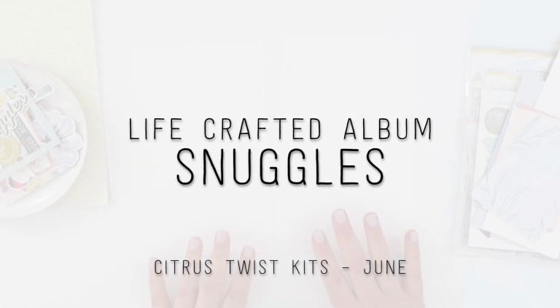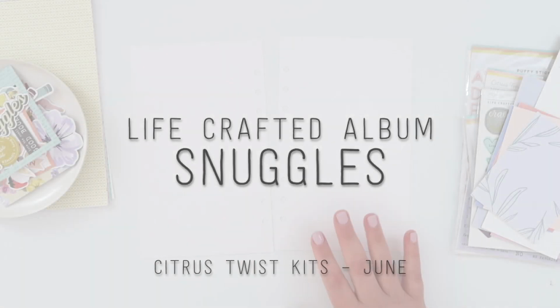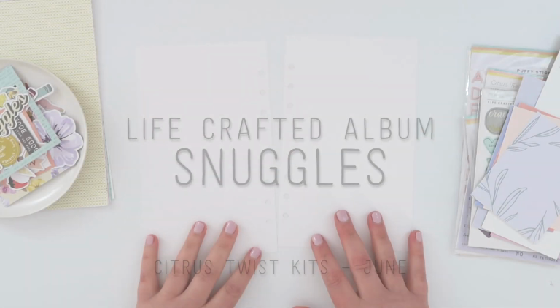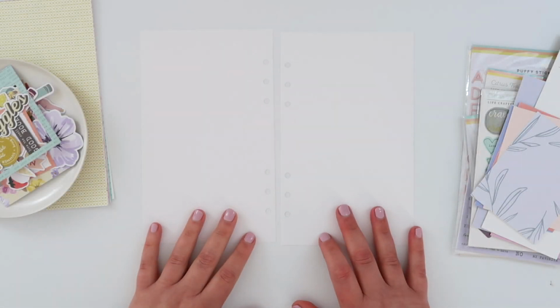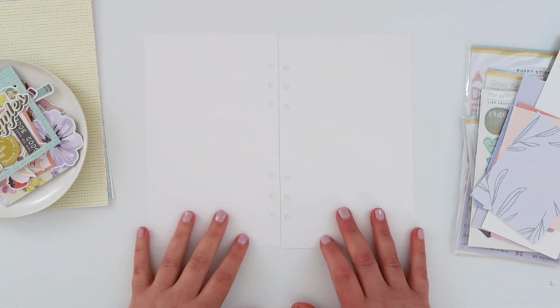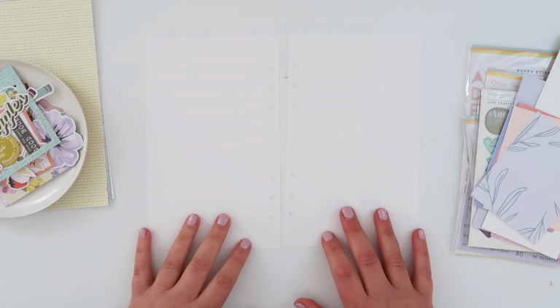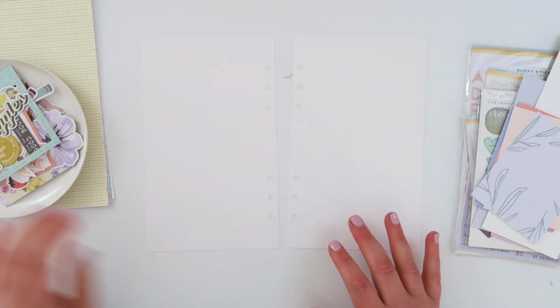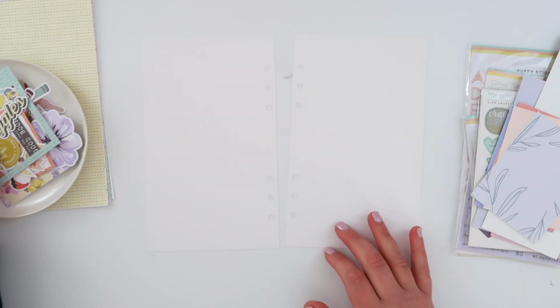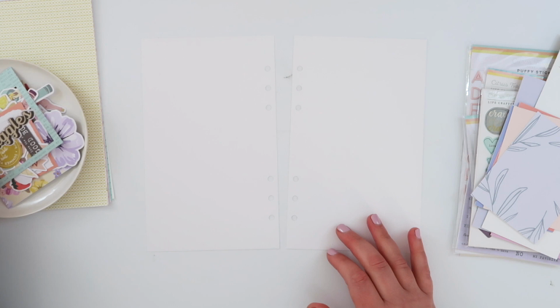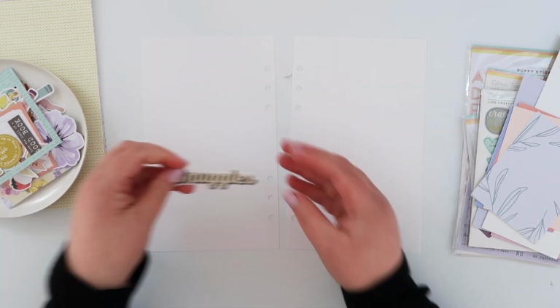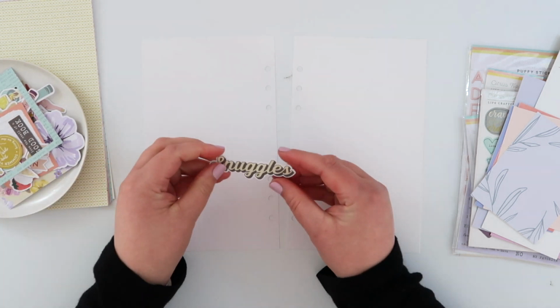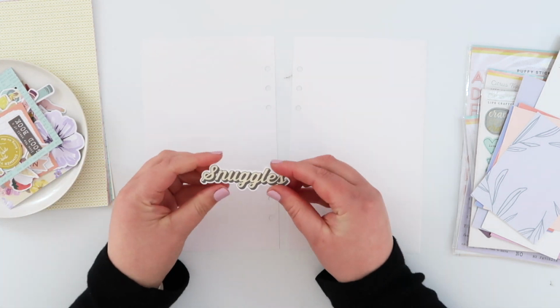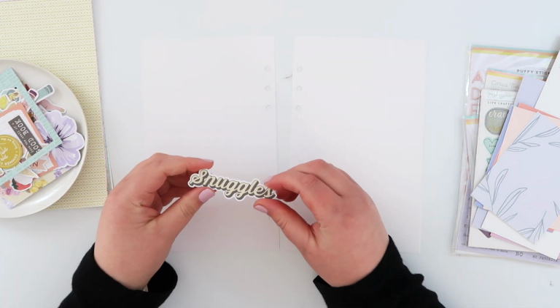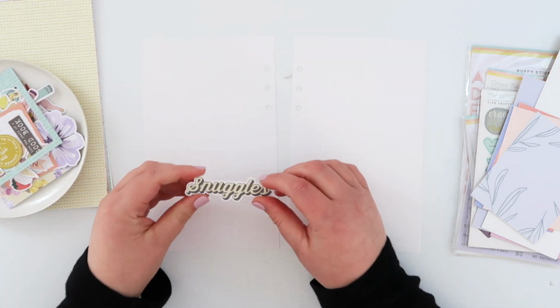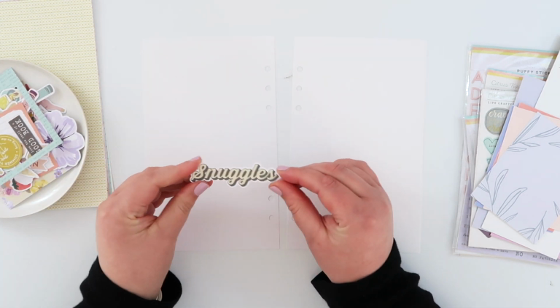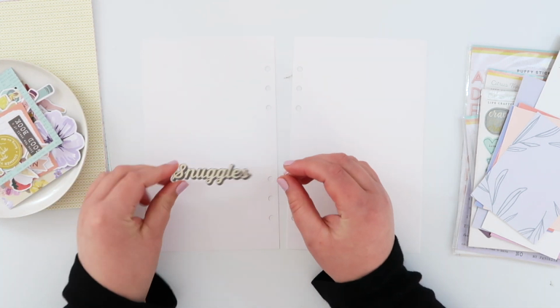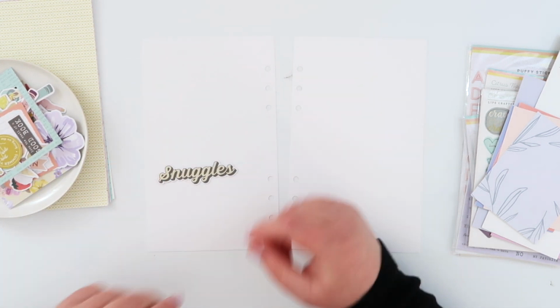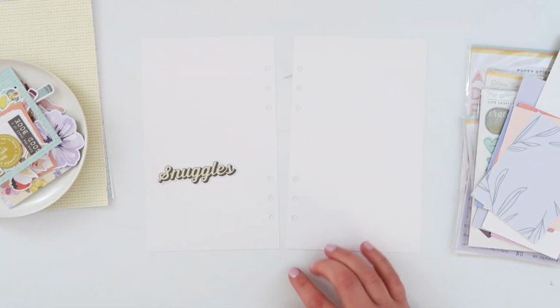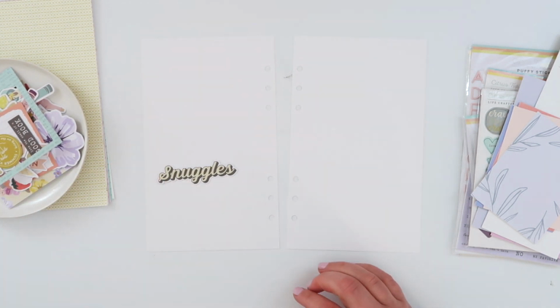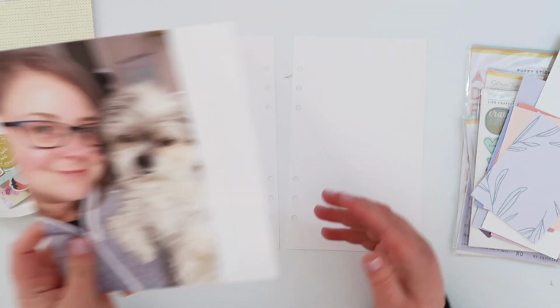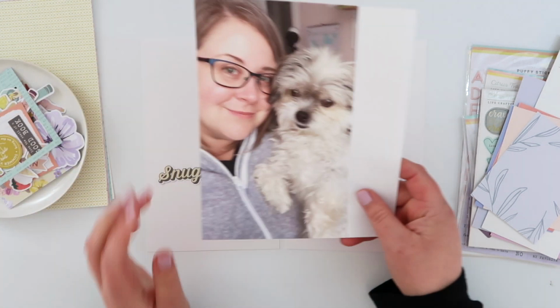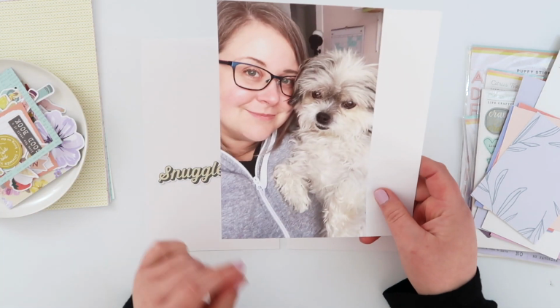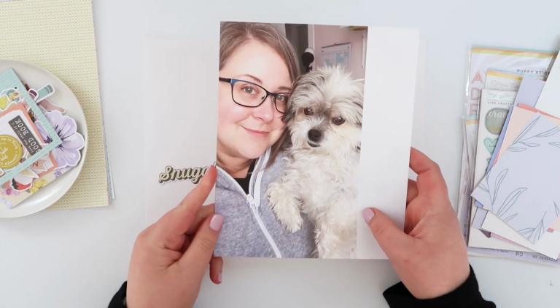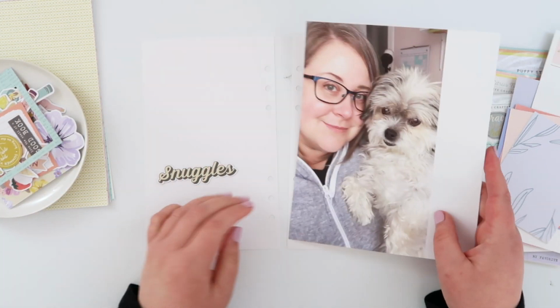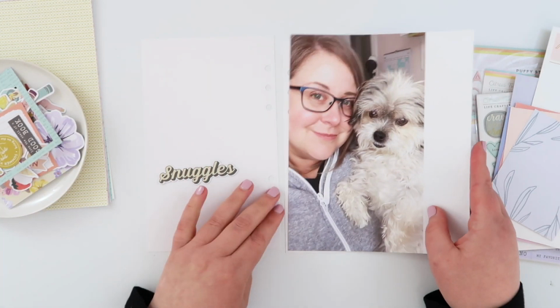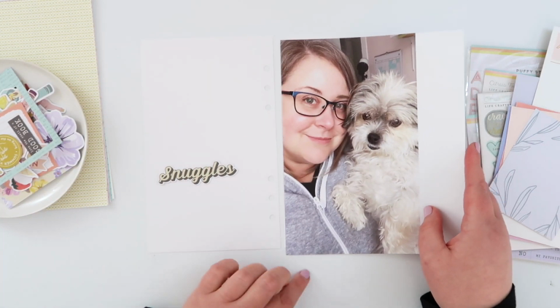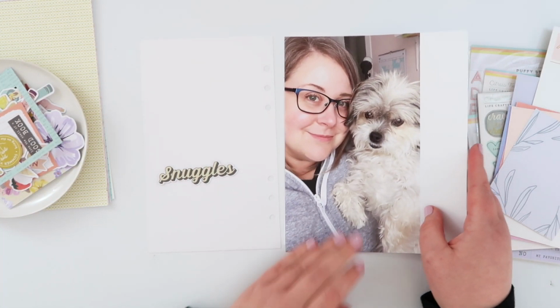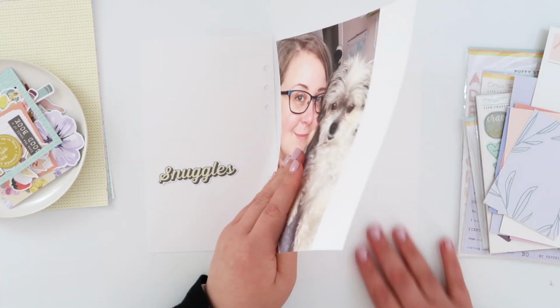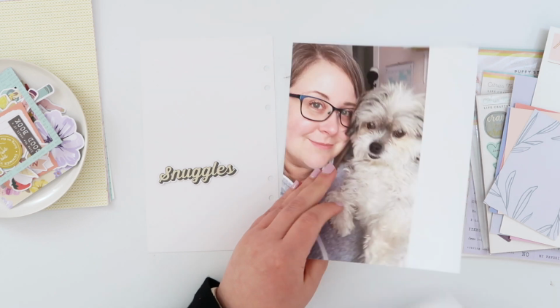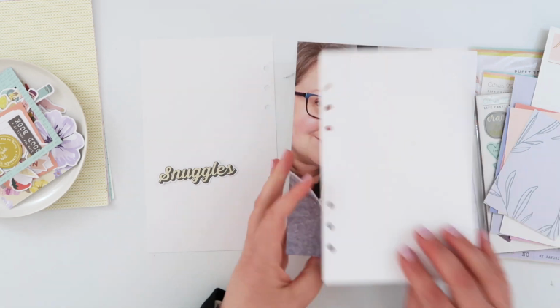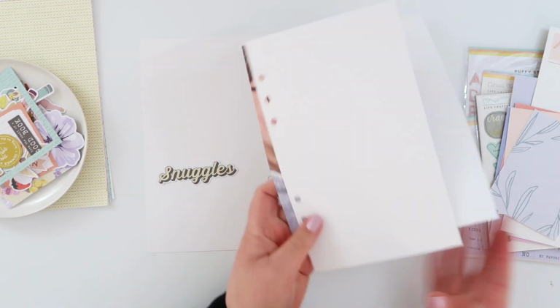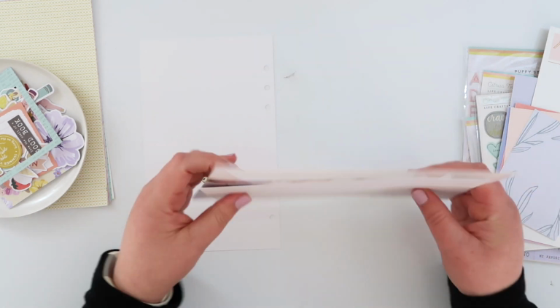Hey guys, today I have got a page in my Lifecrafted album for you and I am using the June Lifecrafted kit from Citrus Twist.